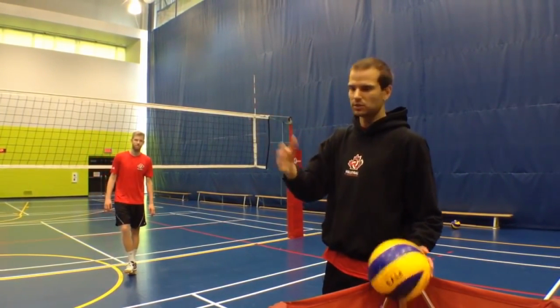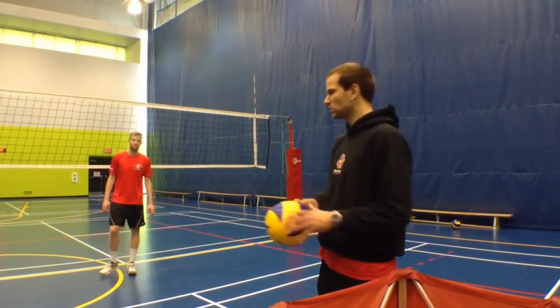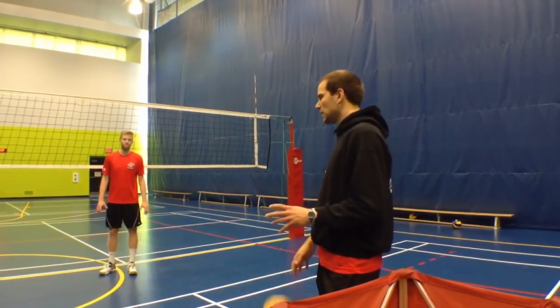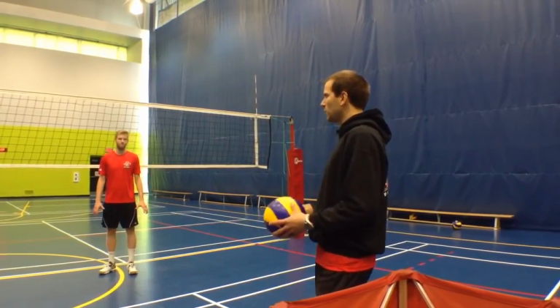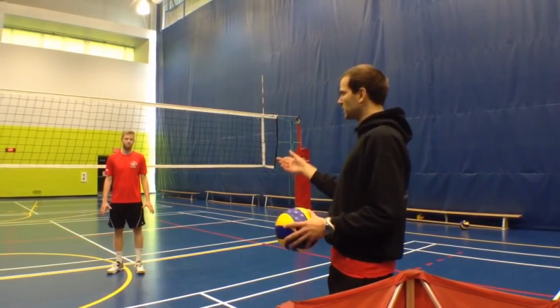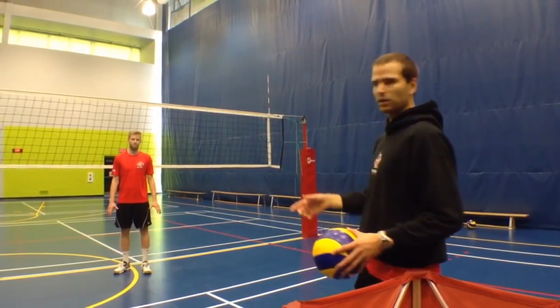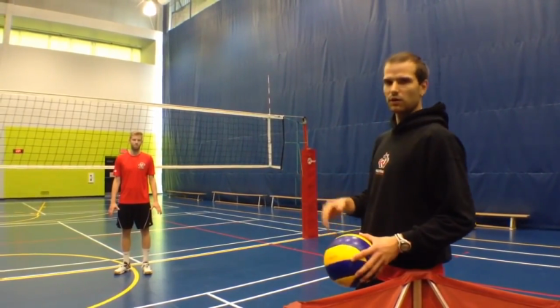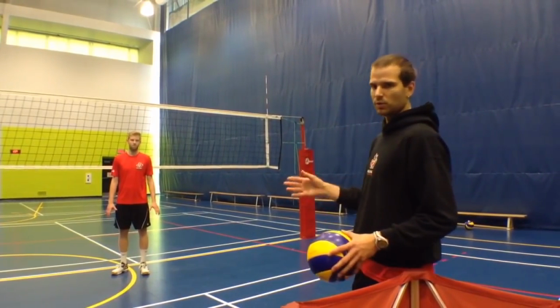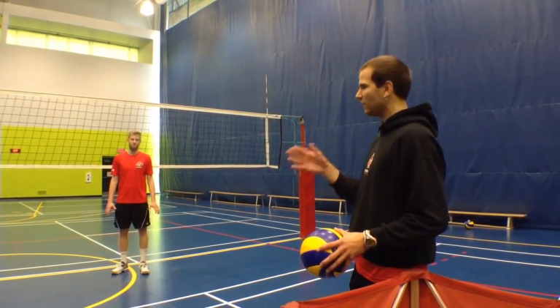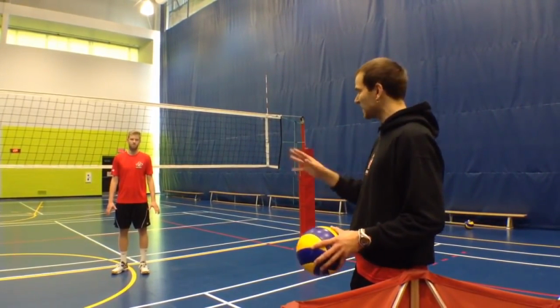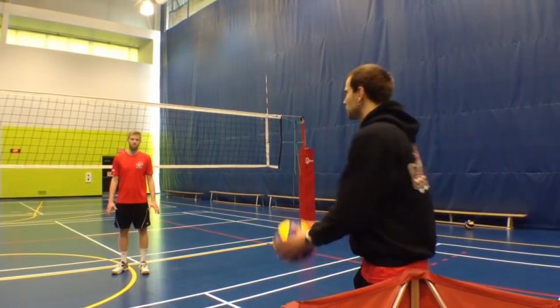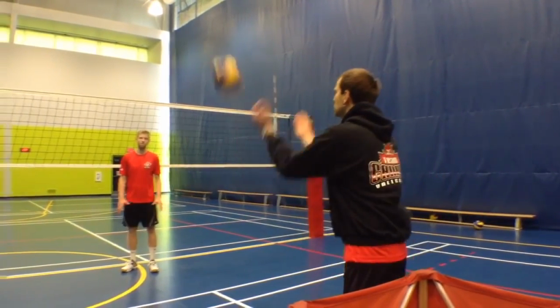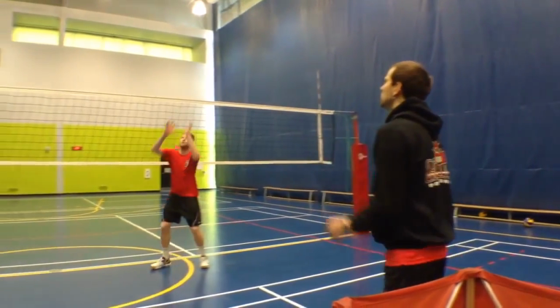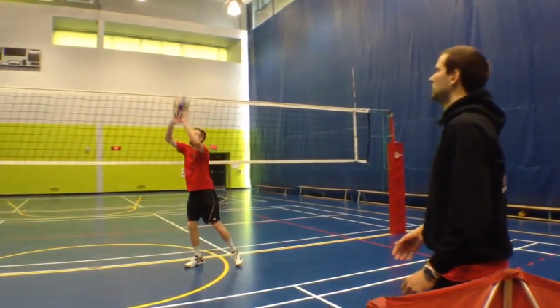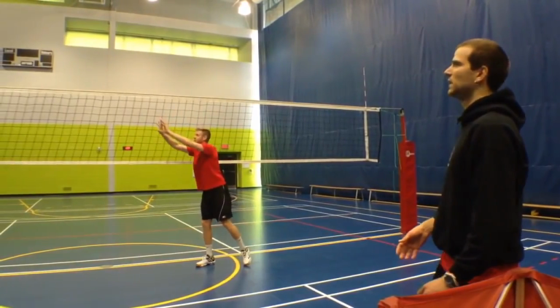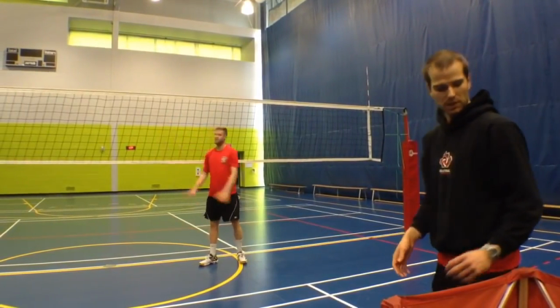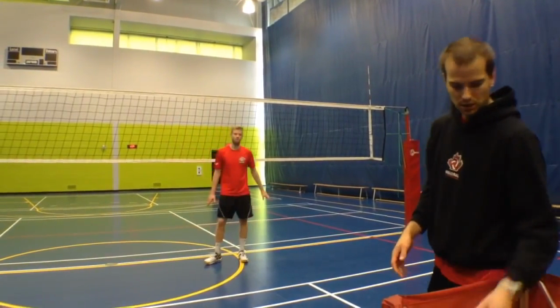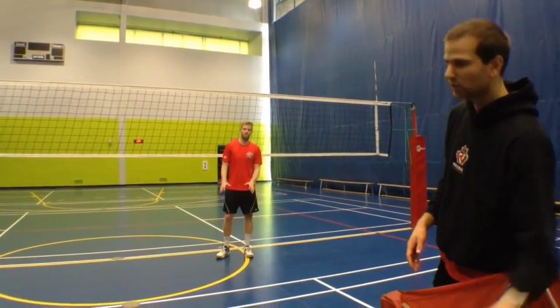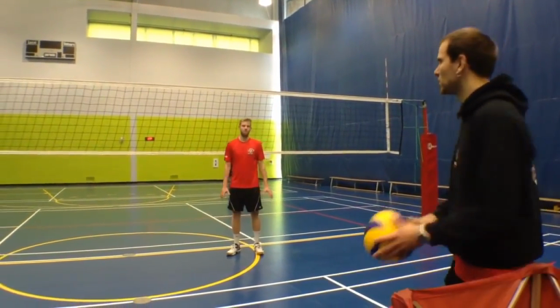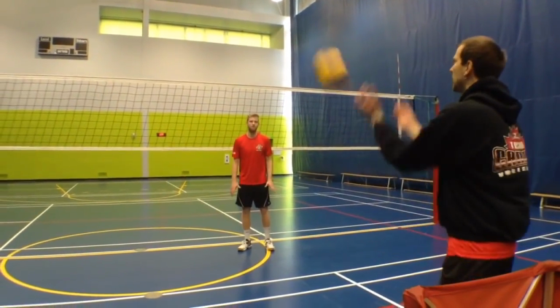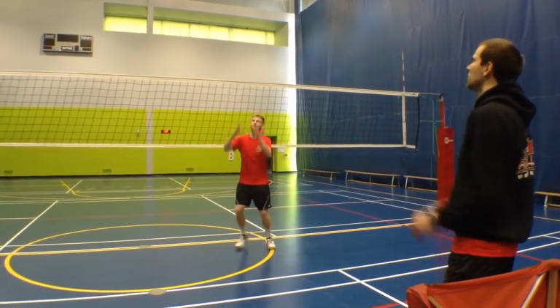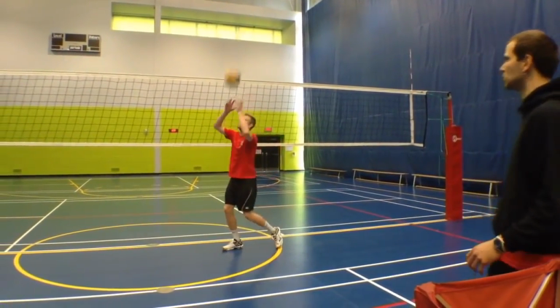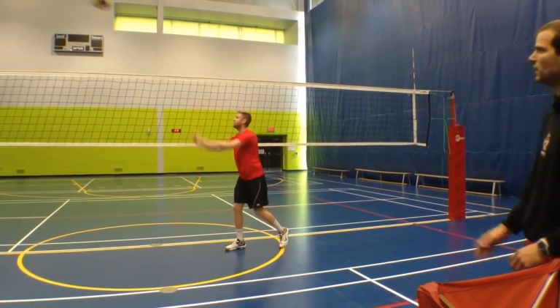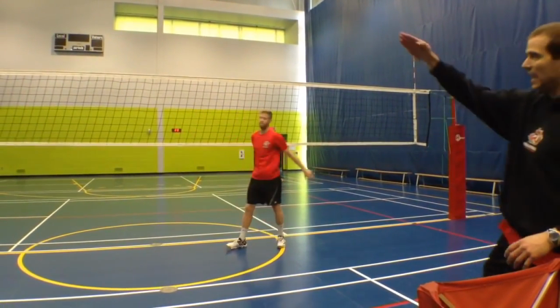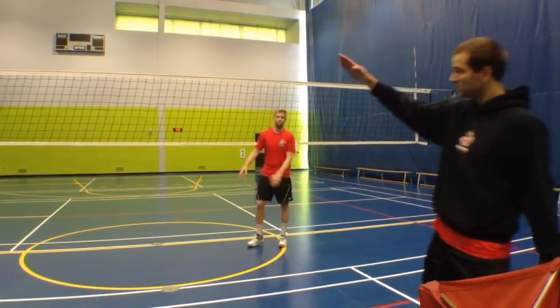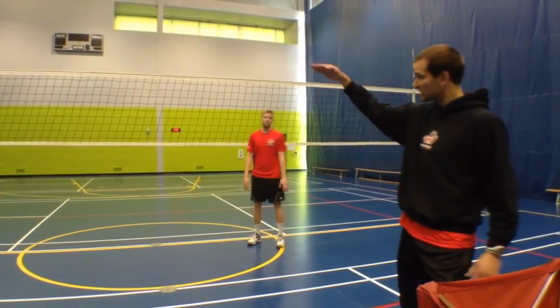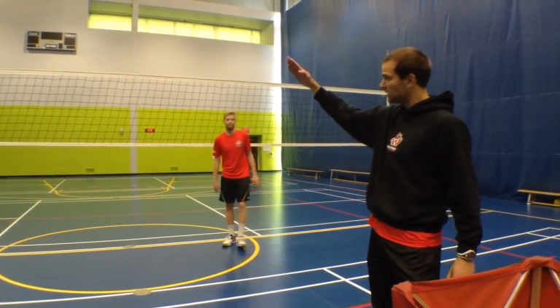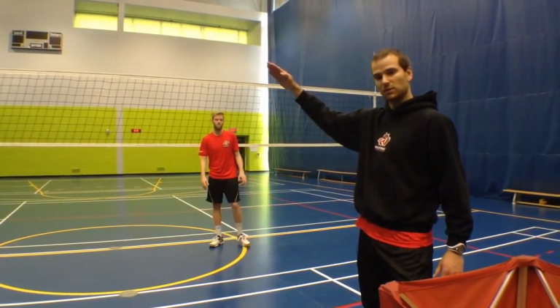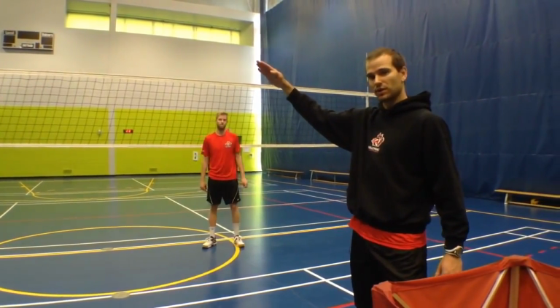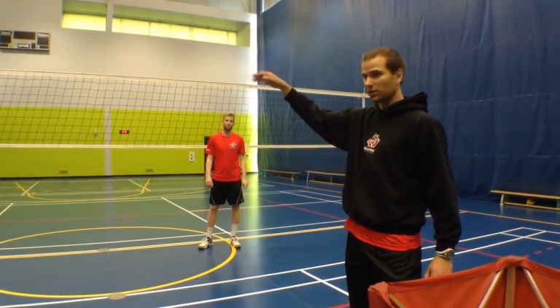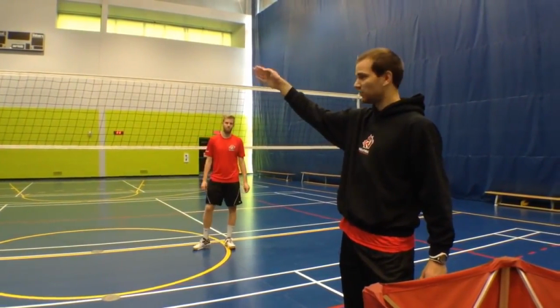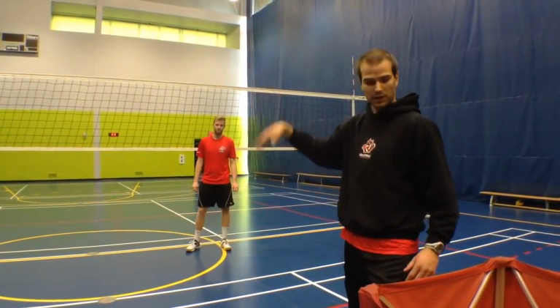If Brett's going to set a 31 from his normal high fast-hand position, that's going to be easier to connect on. But if the hands slow down and drop the angle, you can see that it's a lot steeper — and that's going to be more difficult for a middle to hit.